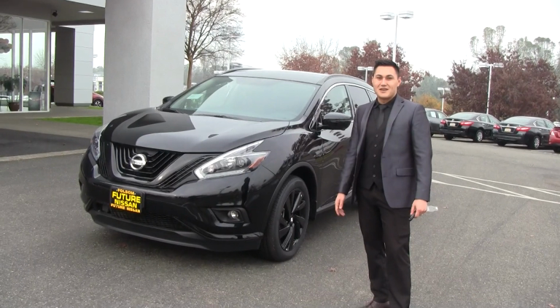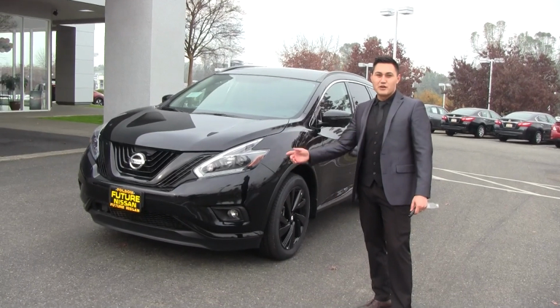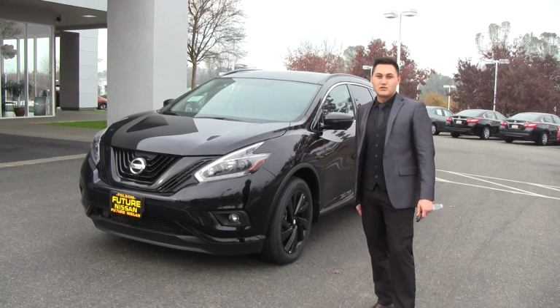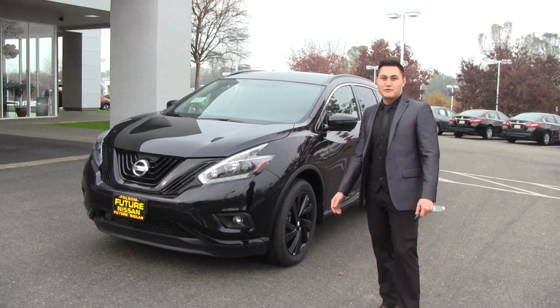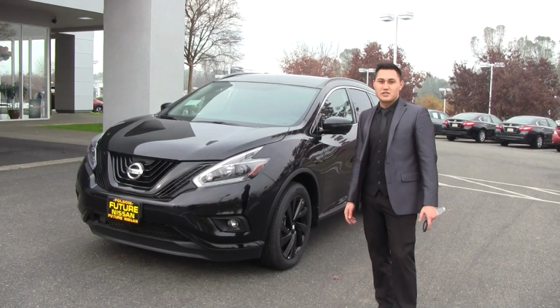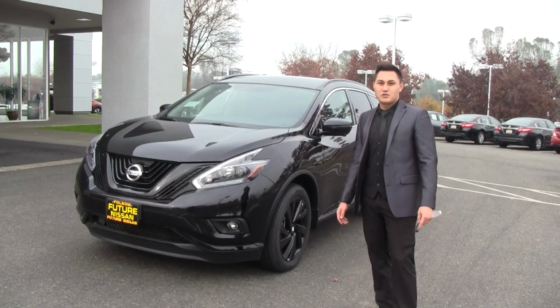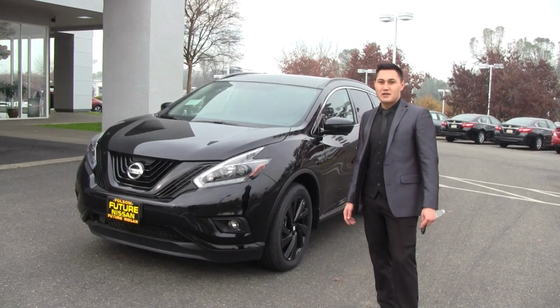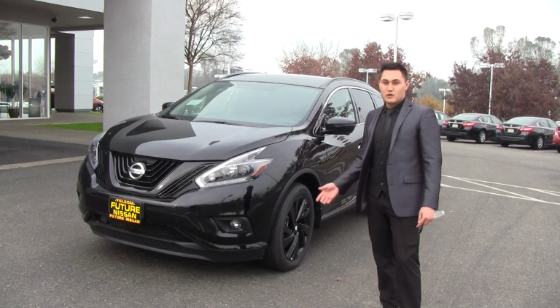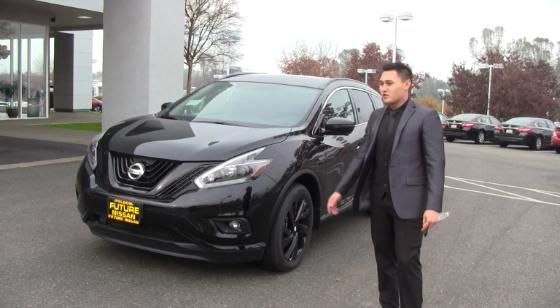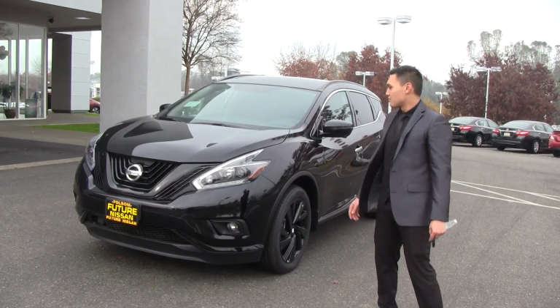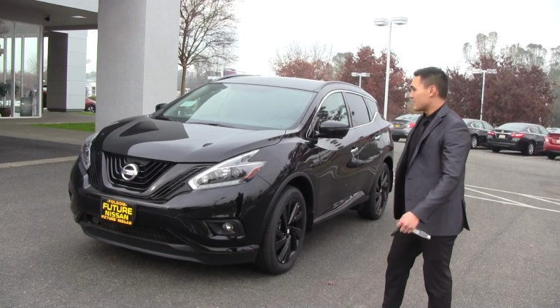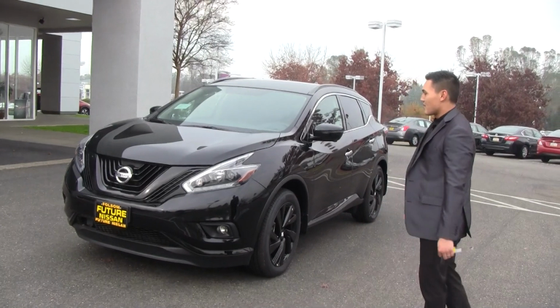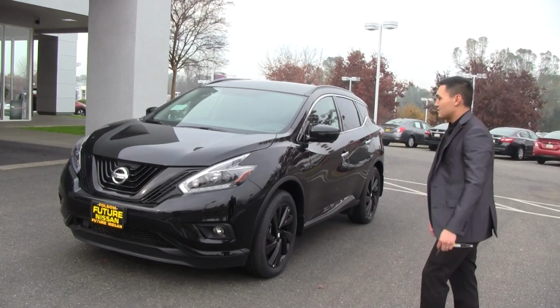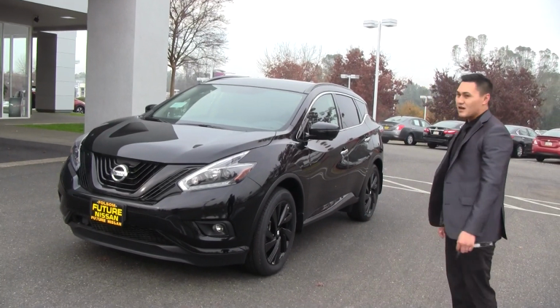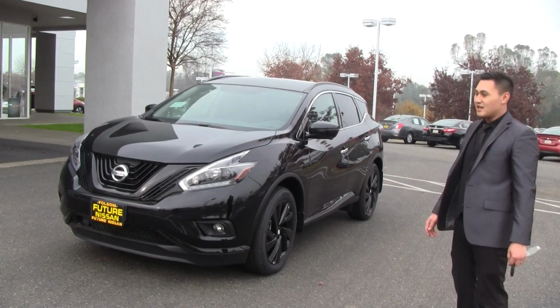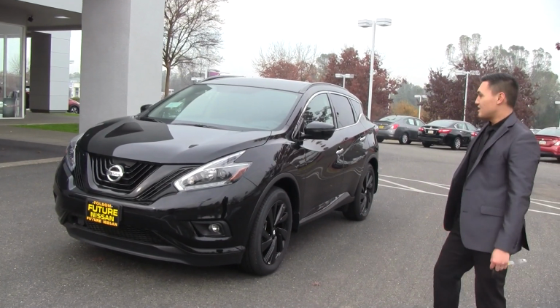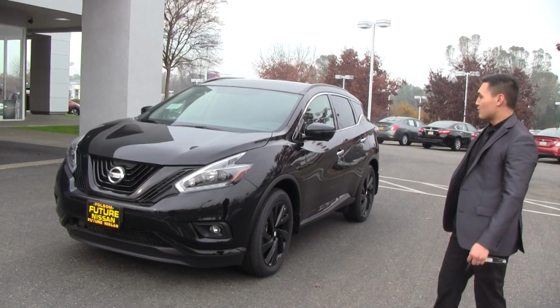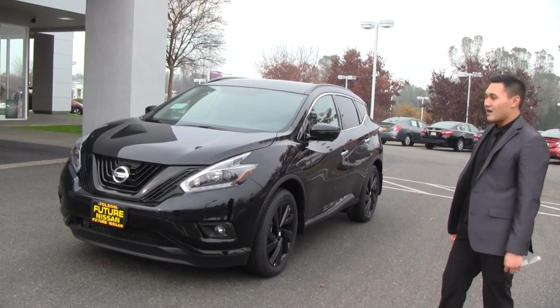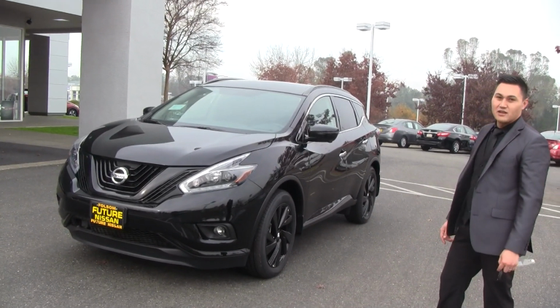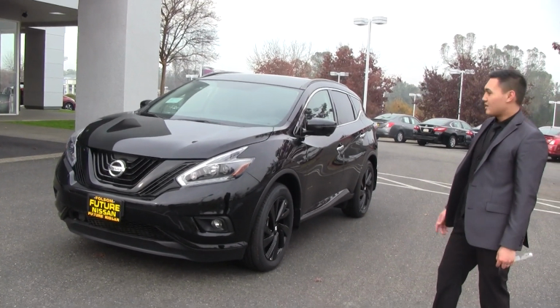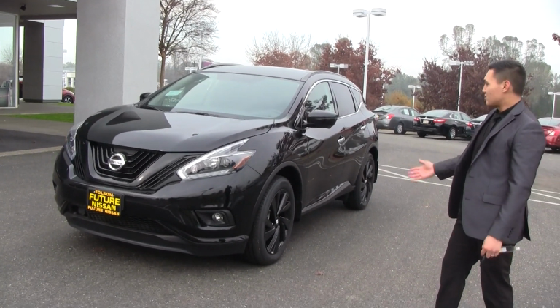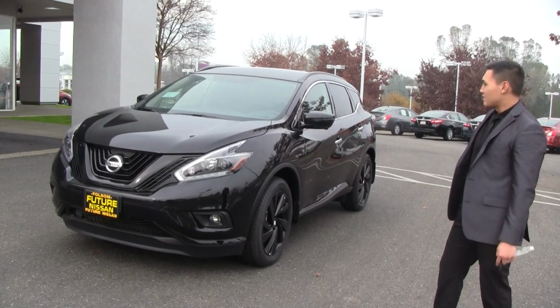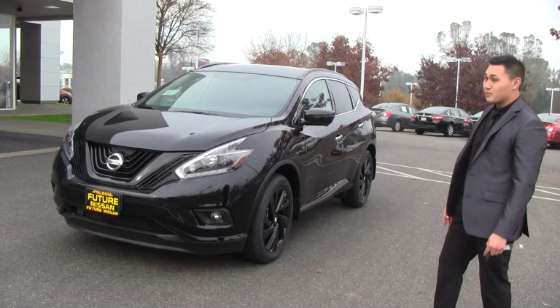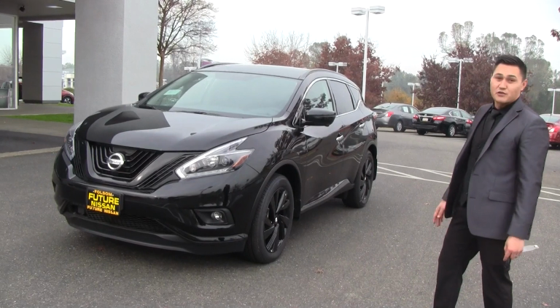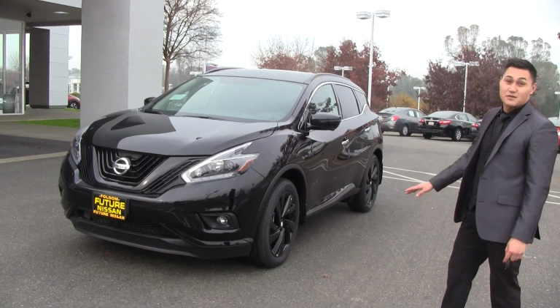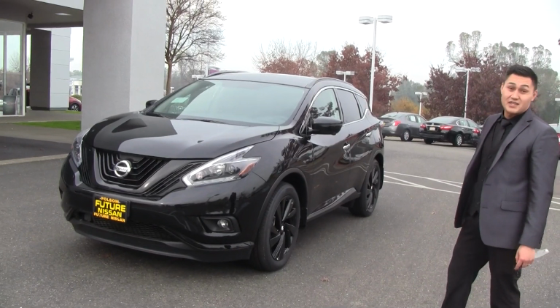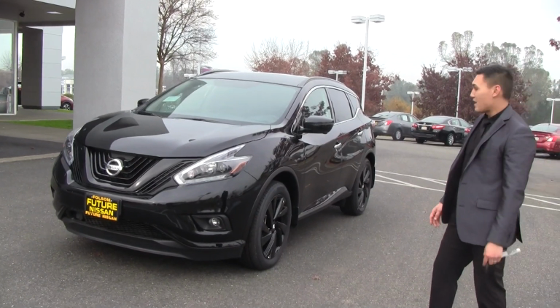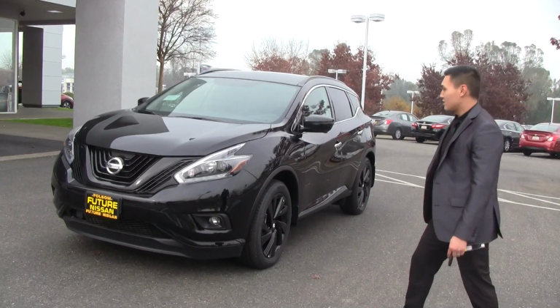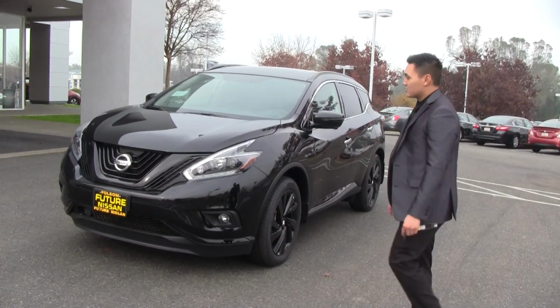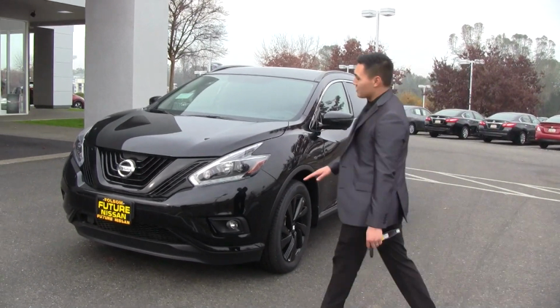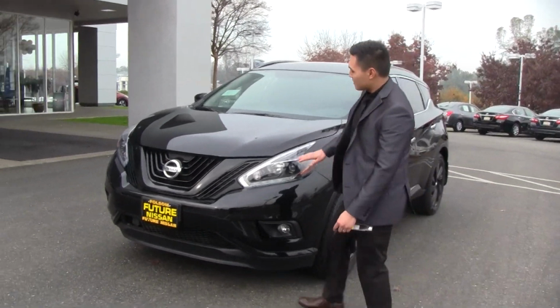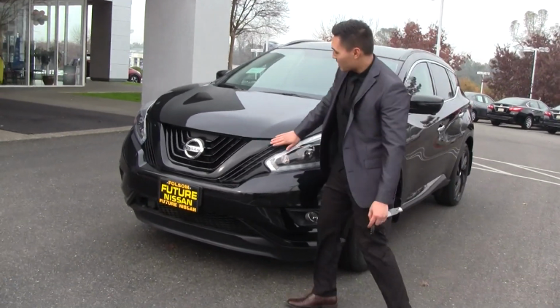How's it going everybody, Andre over at Future Nissan Folsom here. I just want to show you today one of the vehicles I have on my lot — it's a 2018 Nissan Murano SL. As you can see, it's got a little bit different look with the Midnight Edition package.